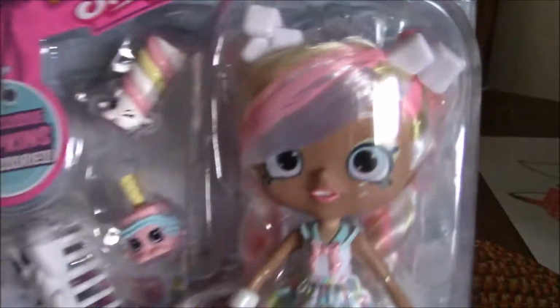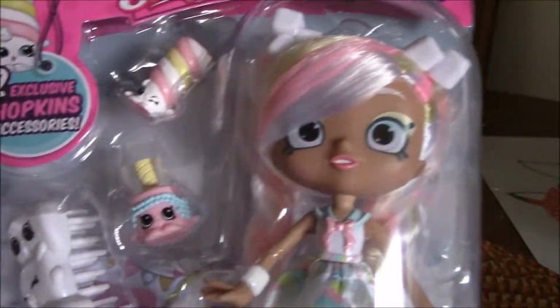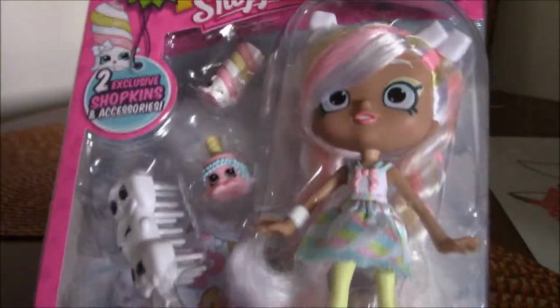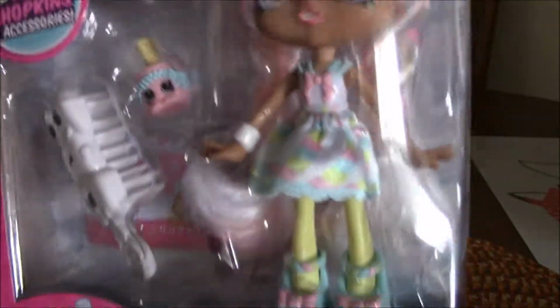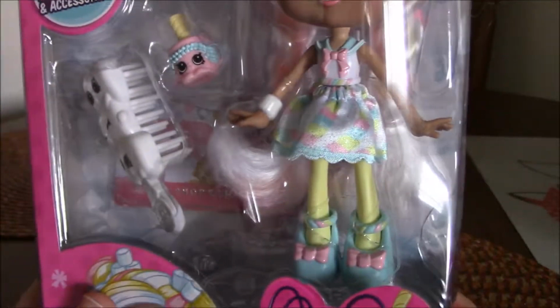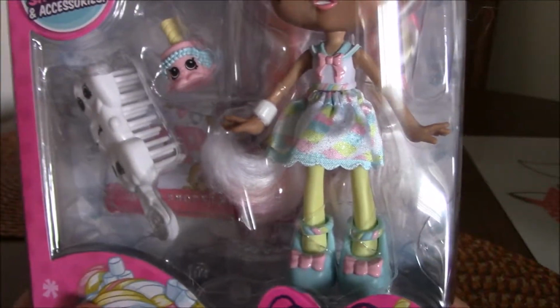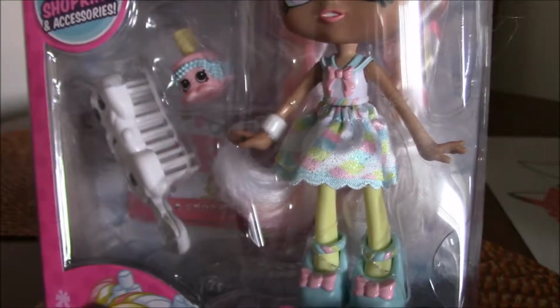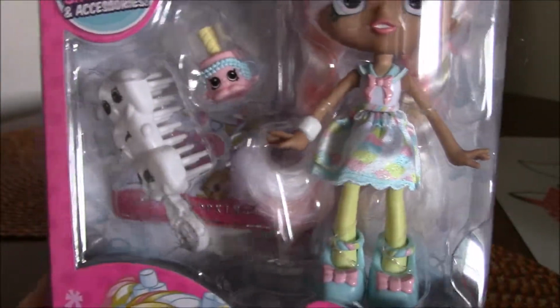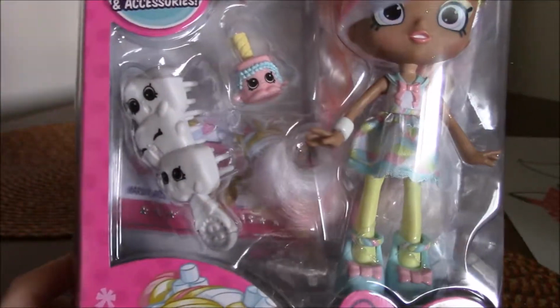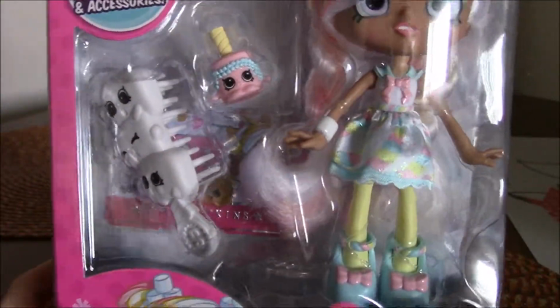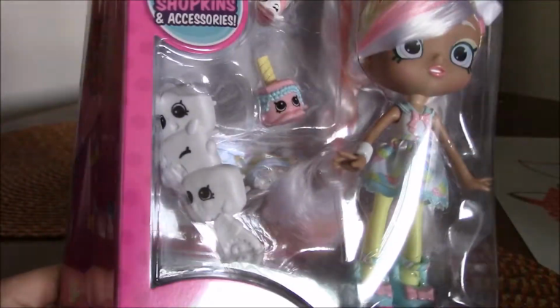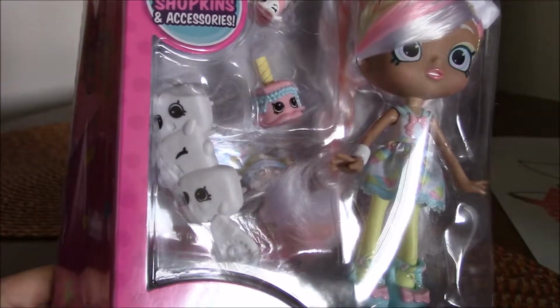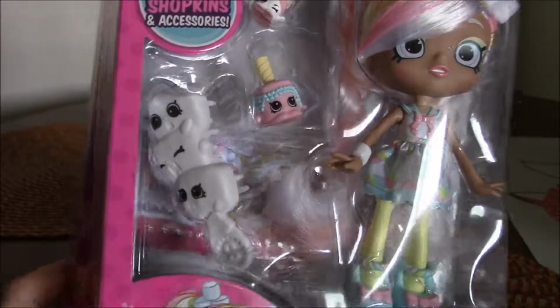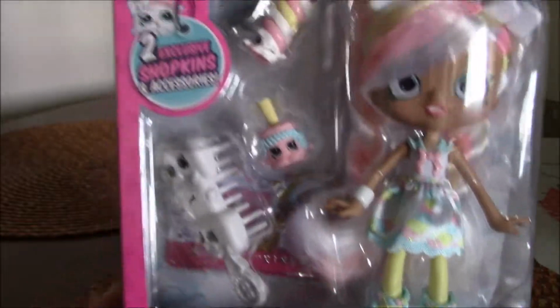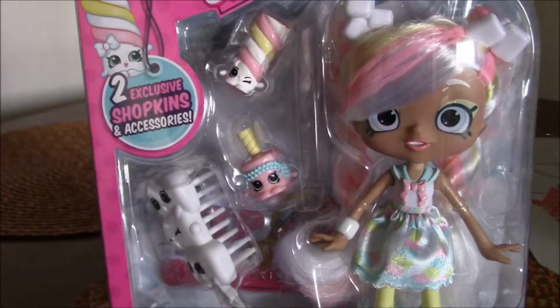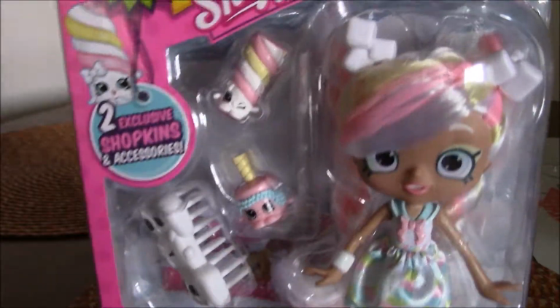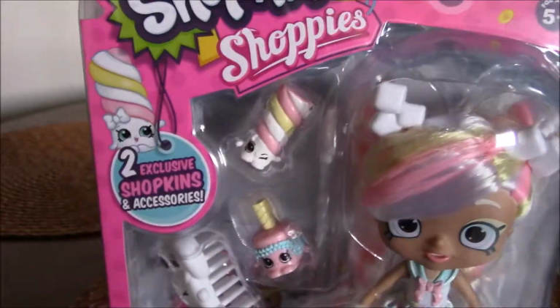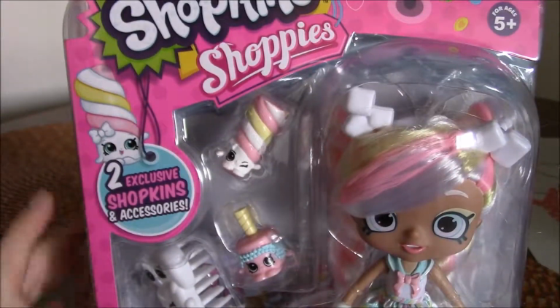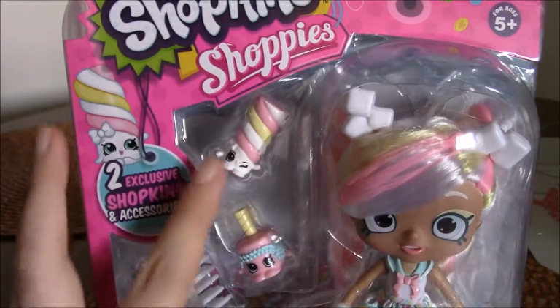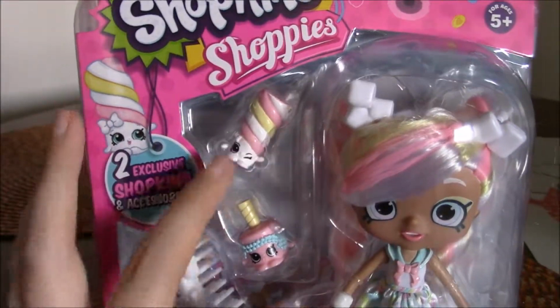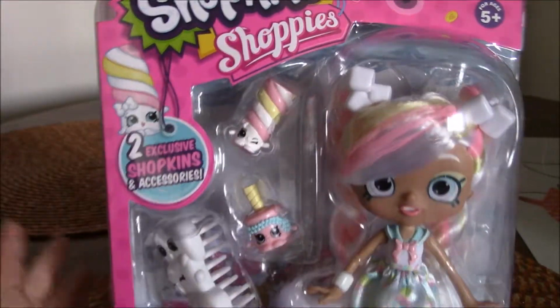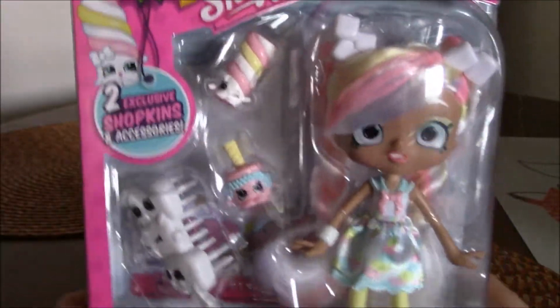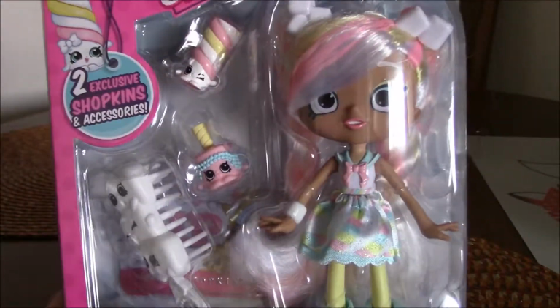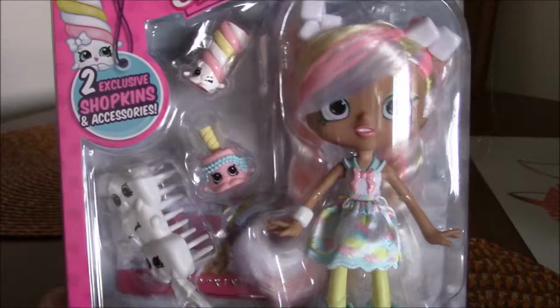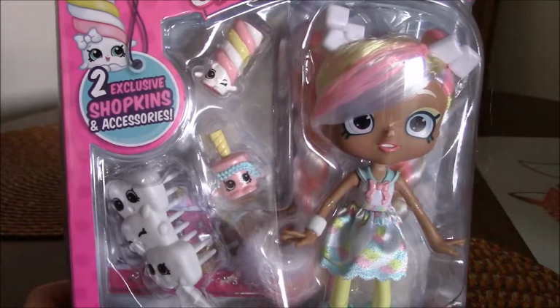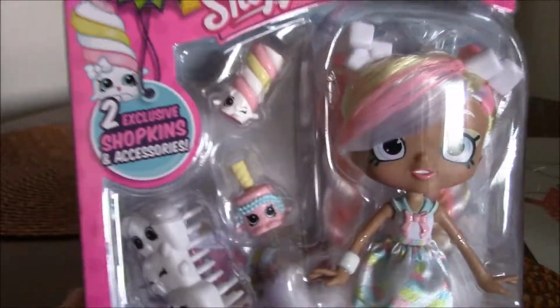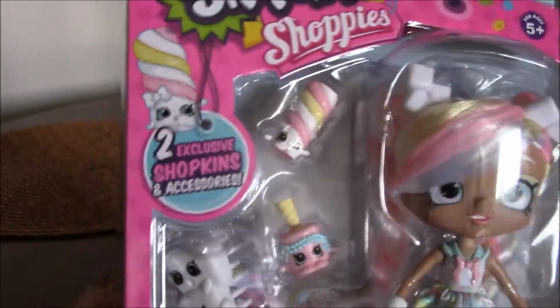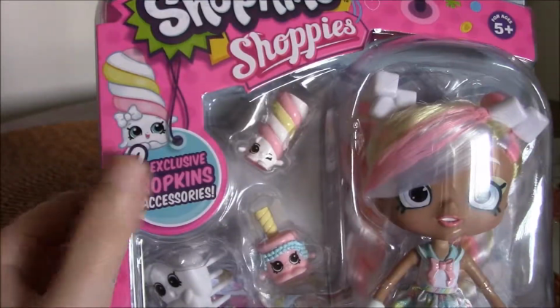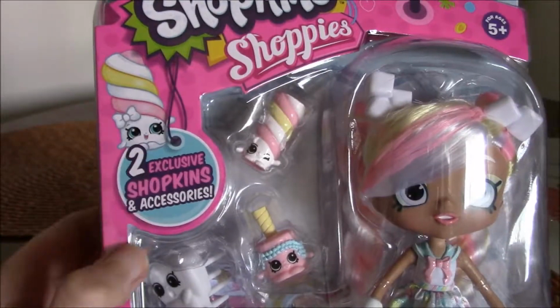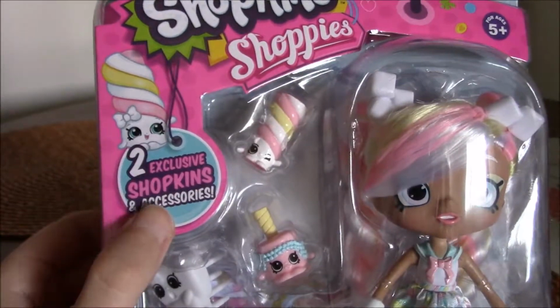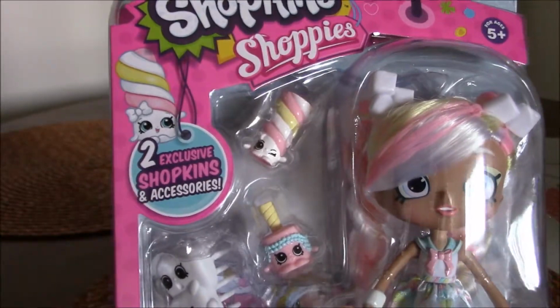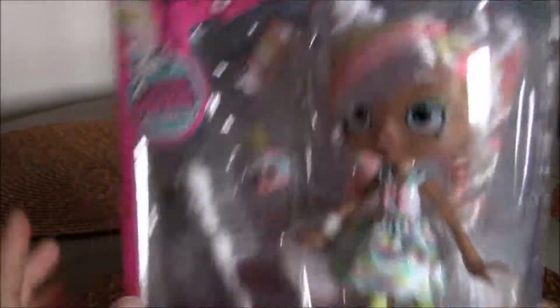So let's just get a look at her. Here she is in her package. There's her cute little comb — we'll go more into detail when I take her out. Here's her two little Shopkins that she comes with, two exclusive Shopkins and accessories.